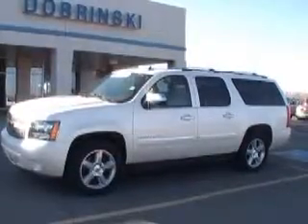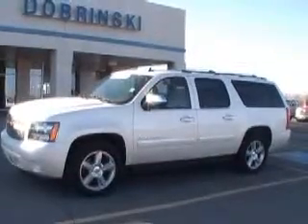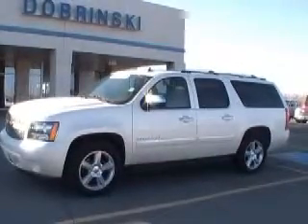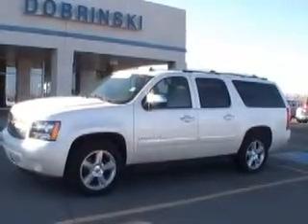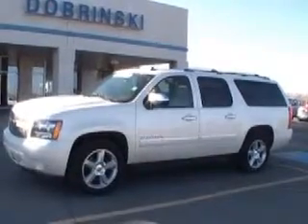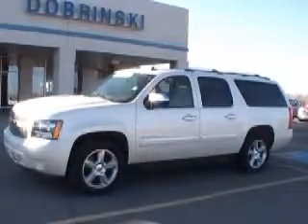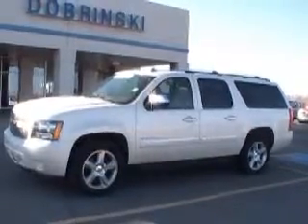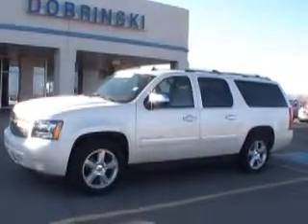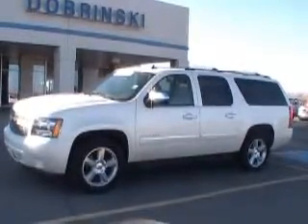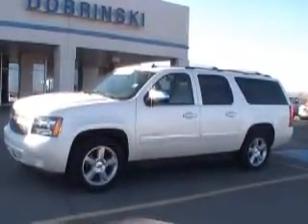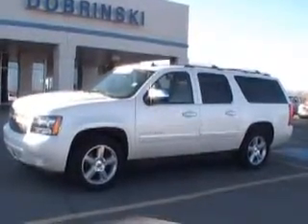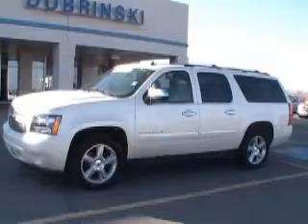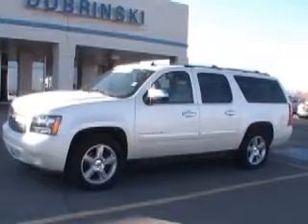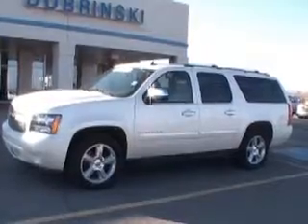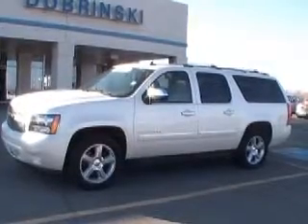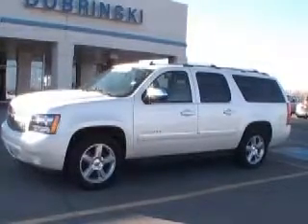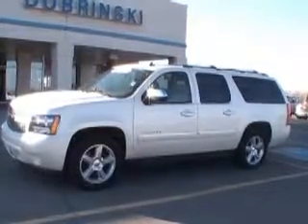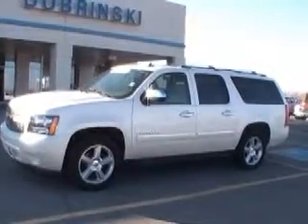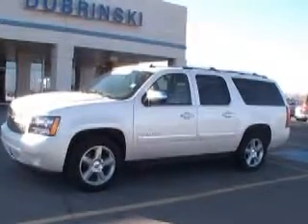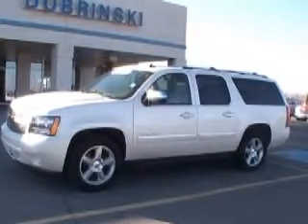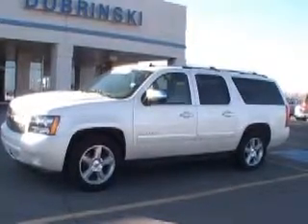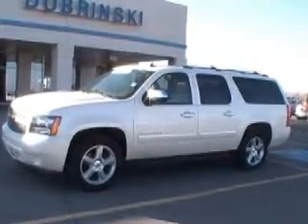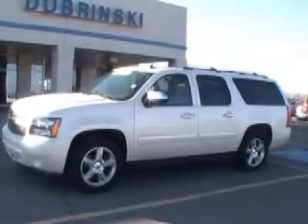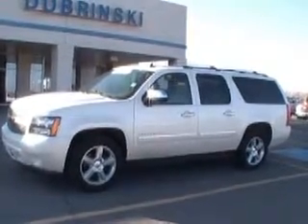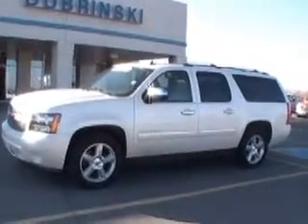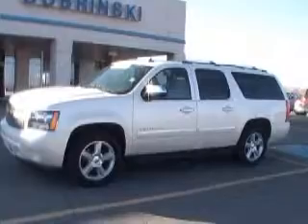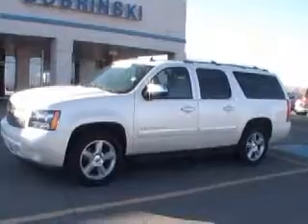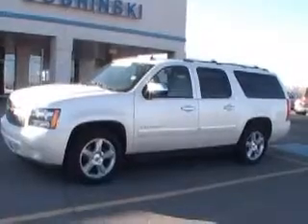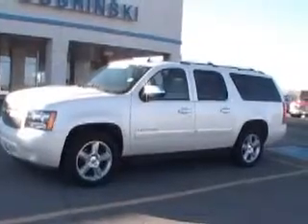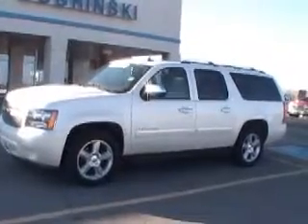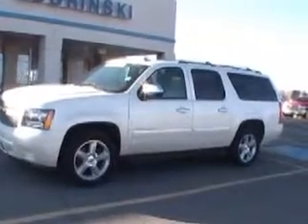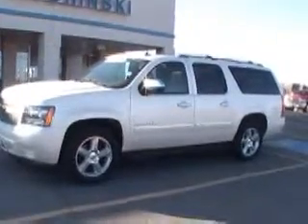Welcome to Dubrinsky's. I'm Darrell. I wanted to tell you about the 2009 Chevrolet Suburban. It's a LTZ. It's a new car trade-in — we sold it new here, and this is a cream puff.